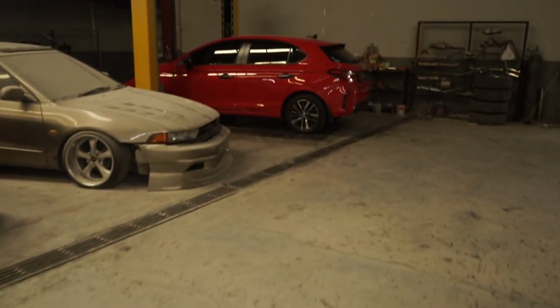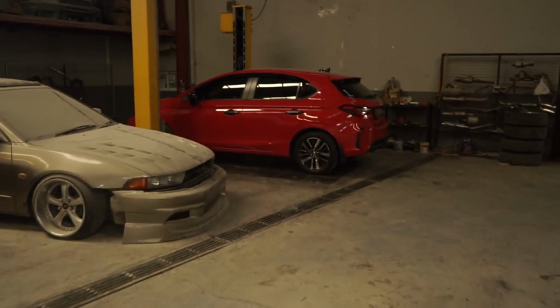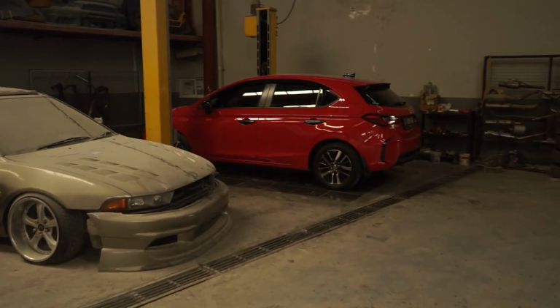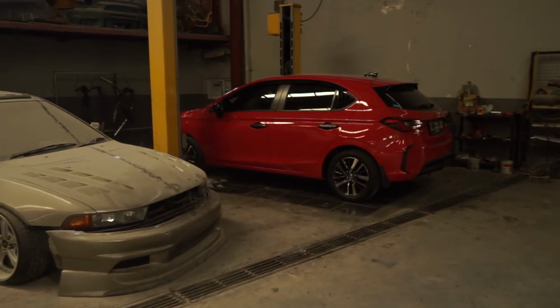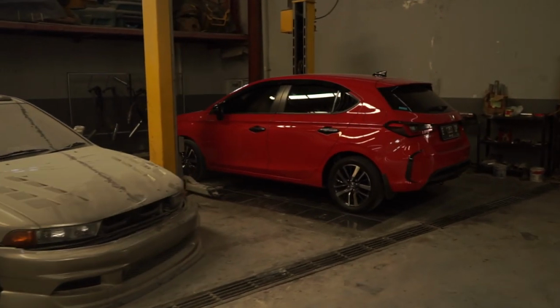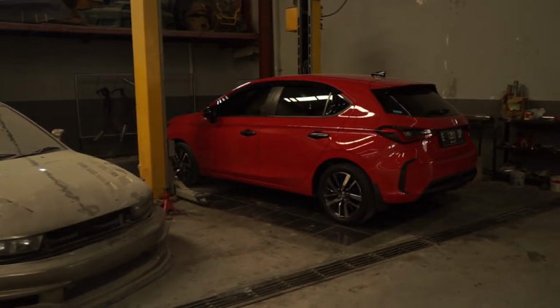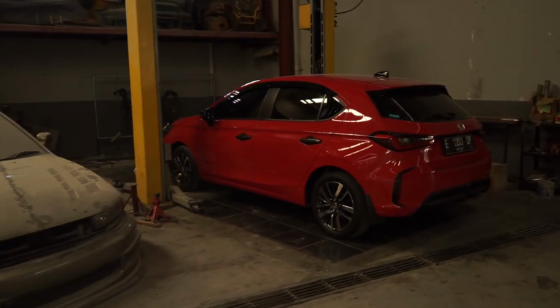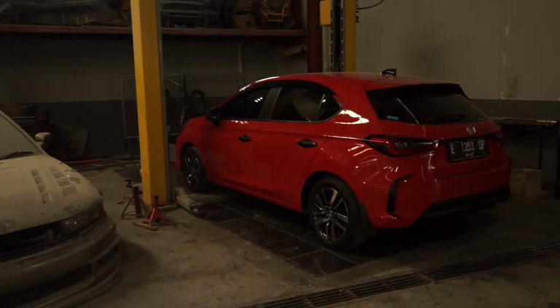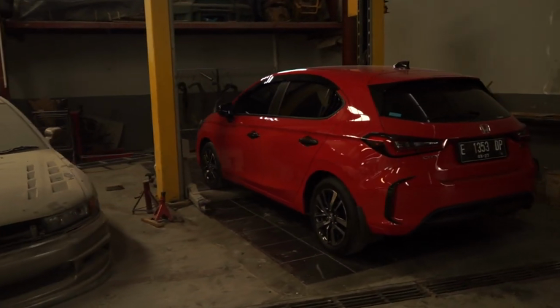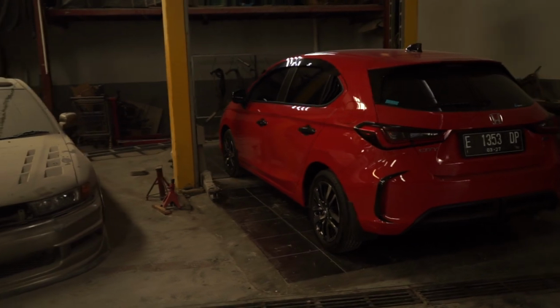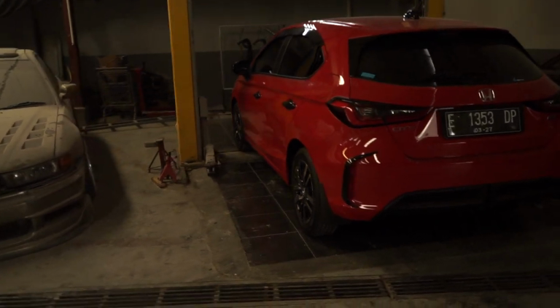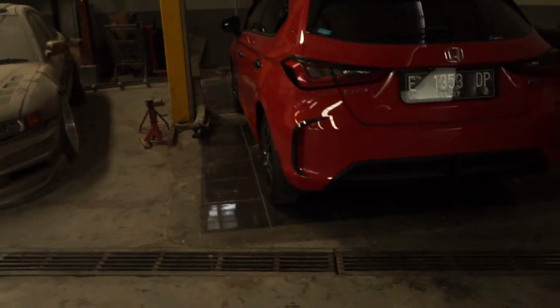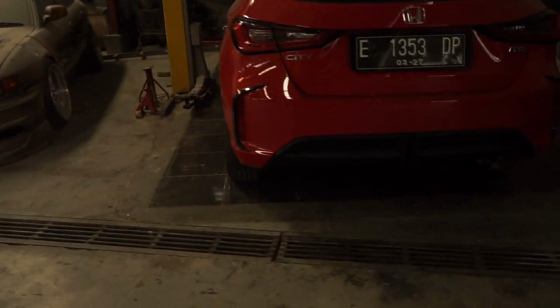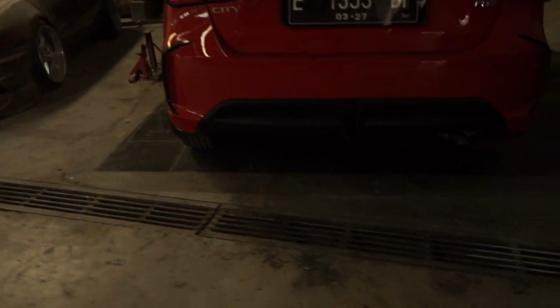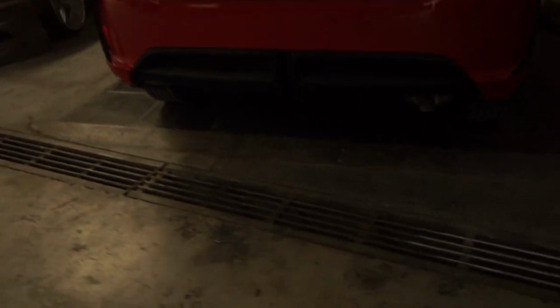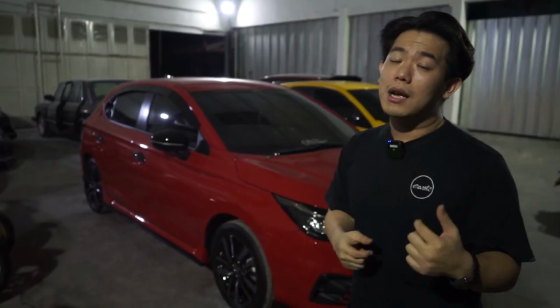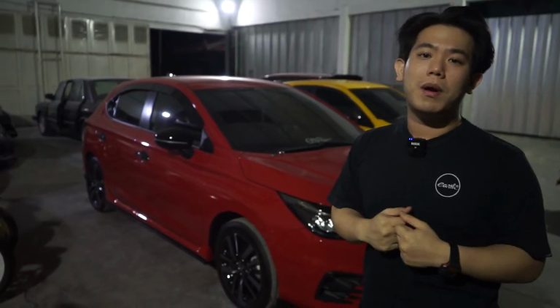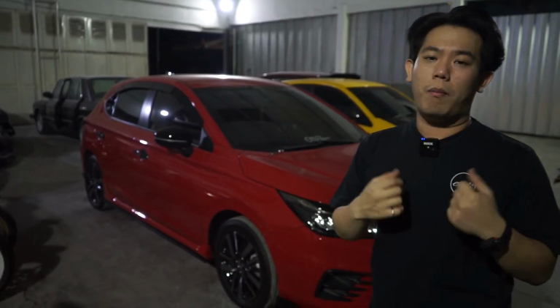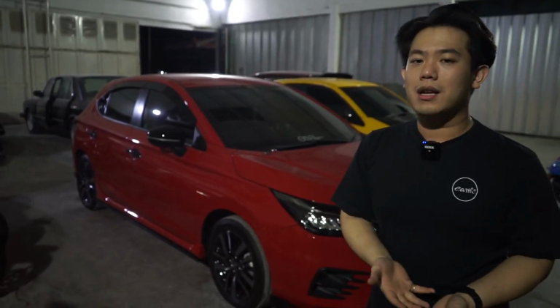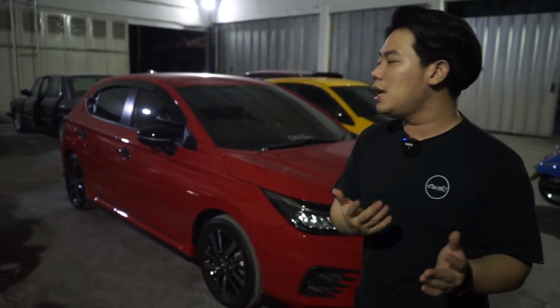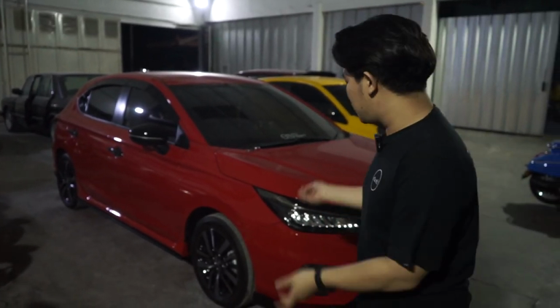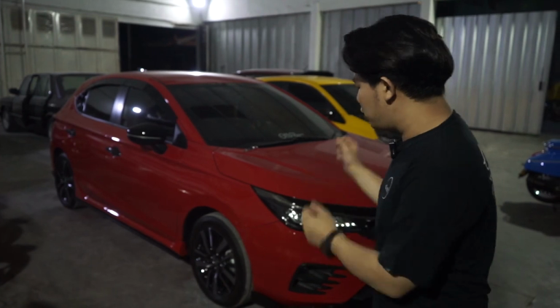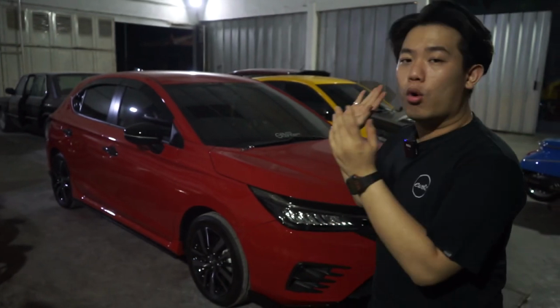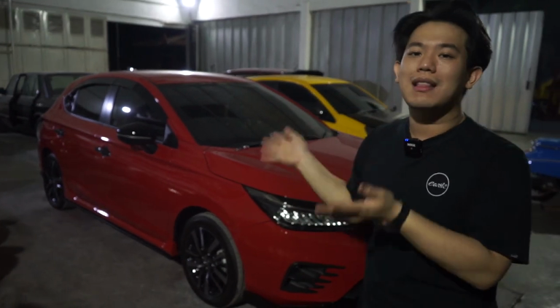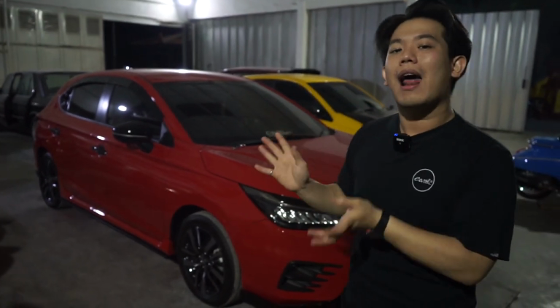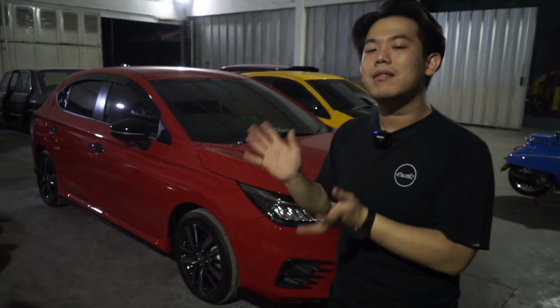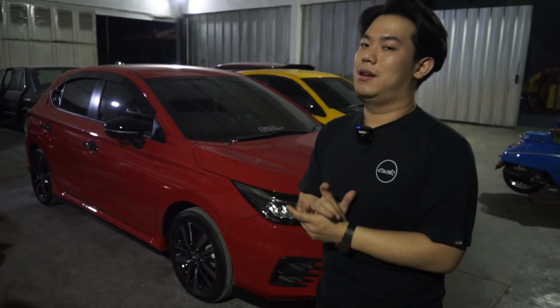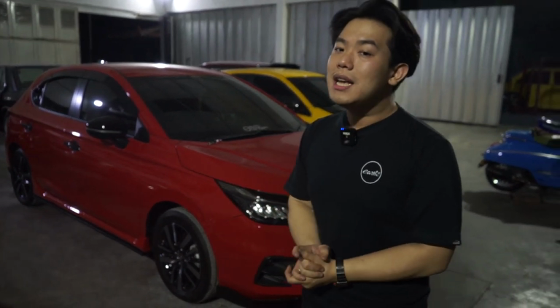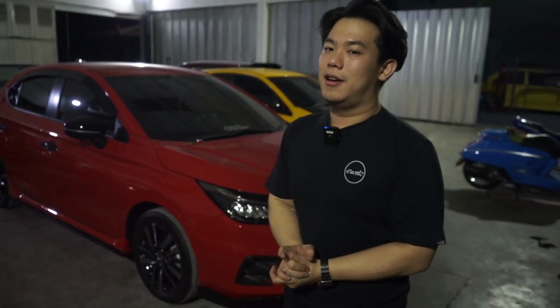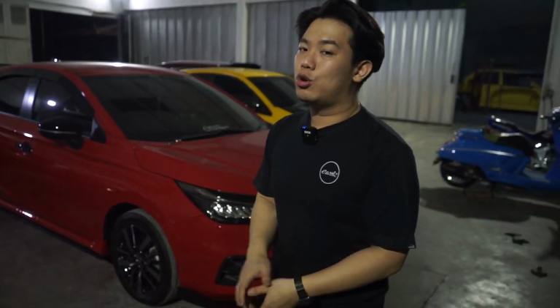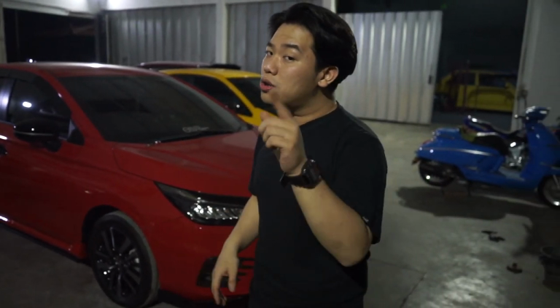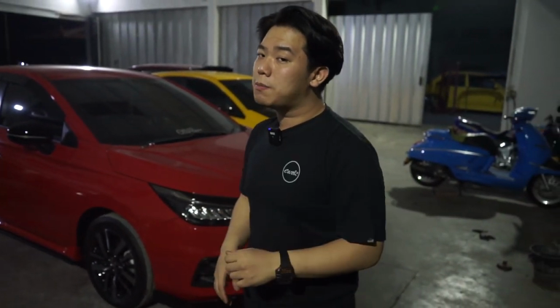Gue ngeliat mobil ini tuh kayak gemuk banget guys. Karena gemuk, sampai akhirnya gue pun juga tertarik untuk mendevelop produk, sehingga kita punya body kit ala Earth sendiri untuk all new City Hatchback.